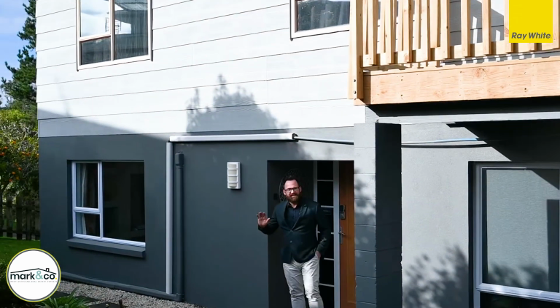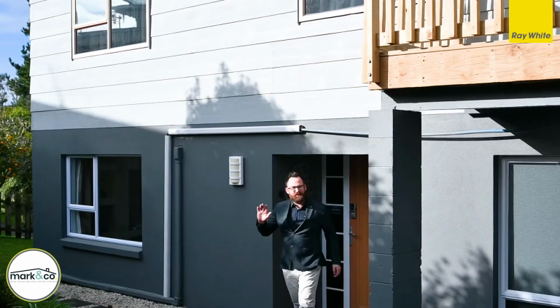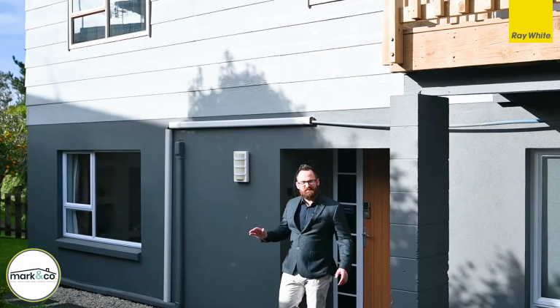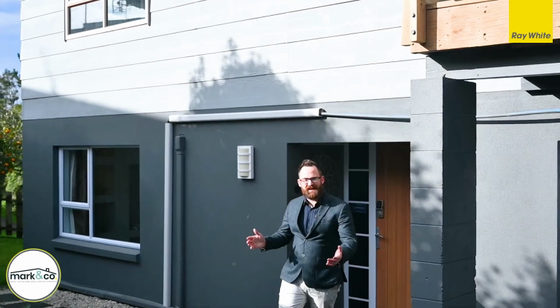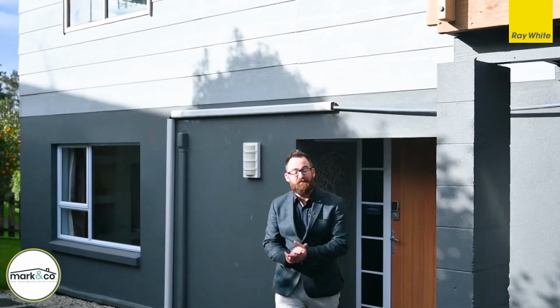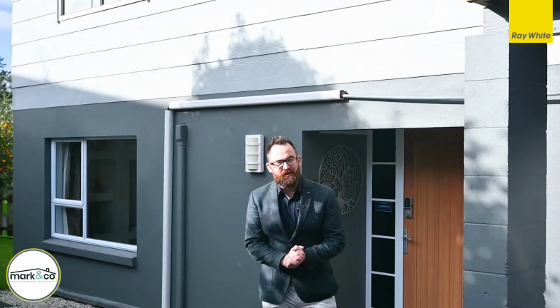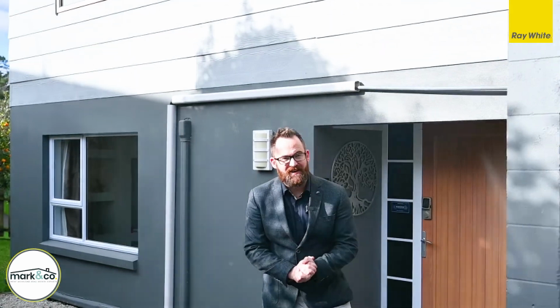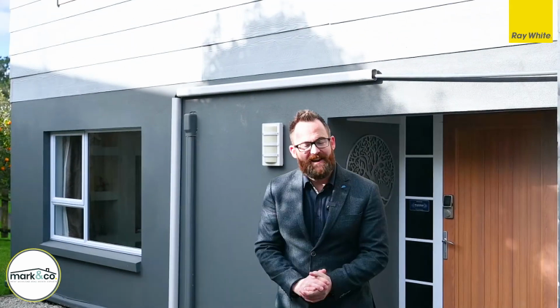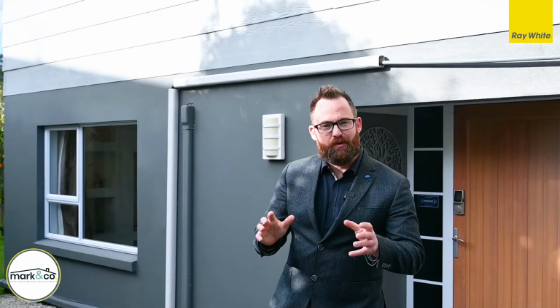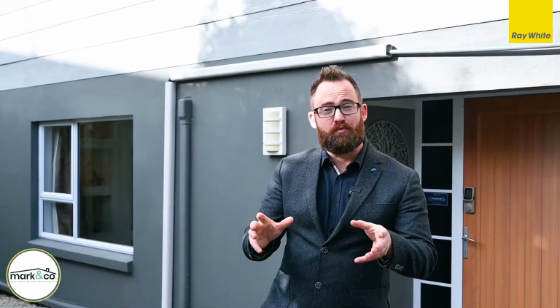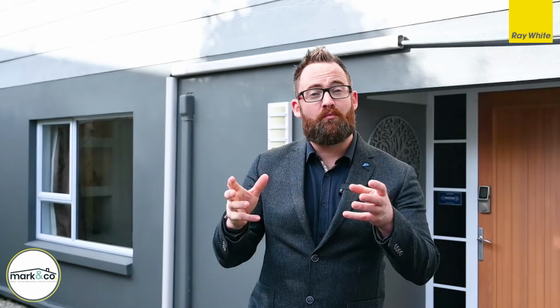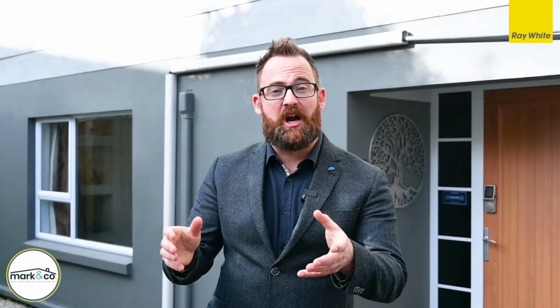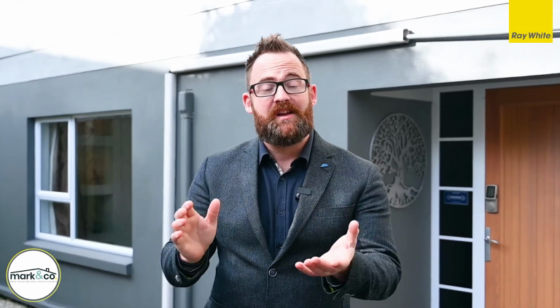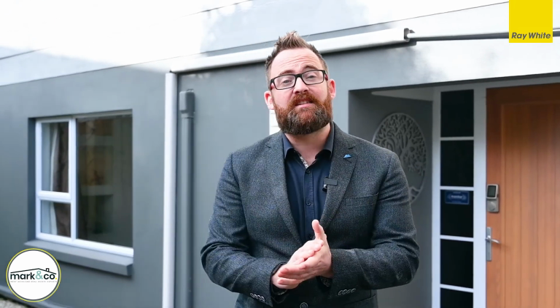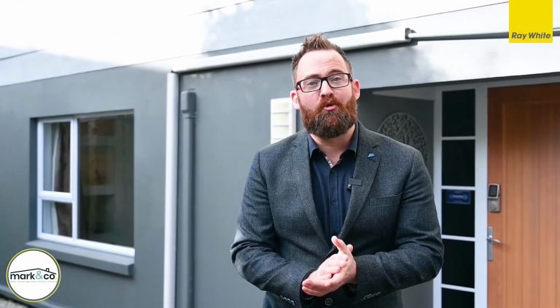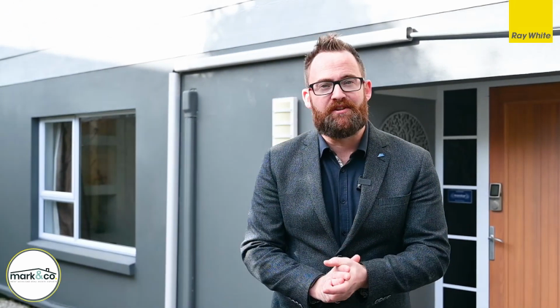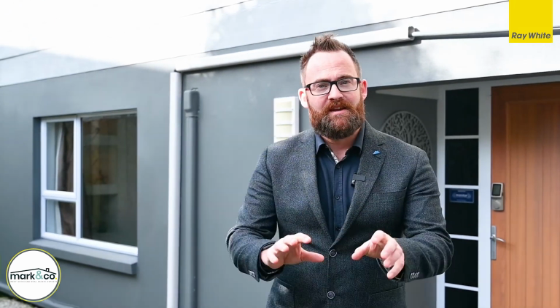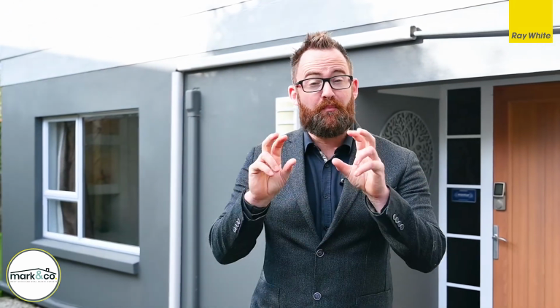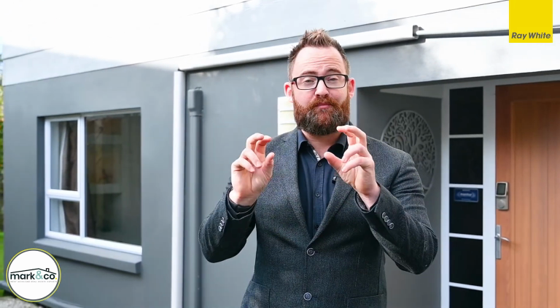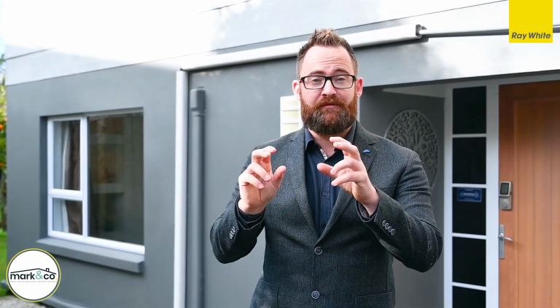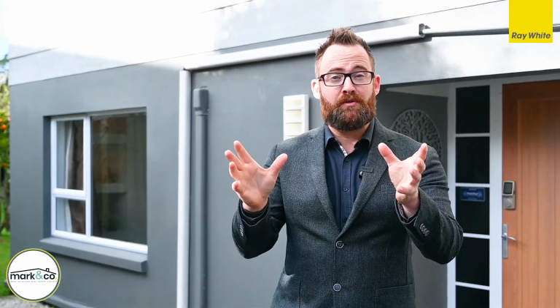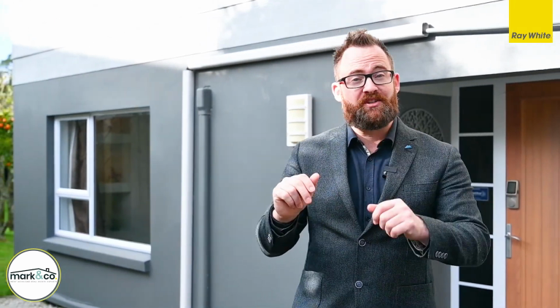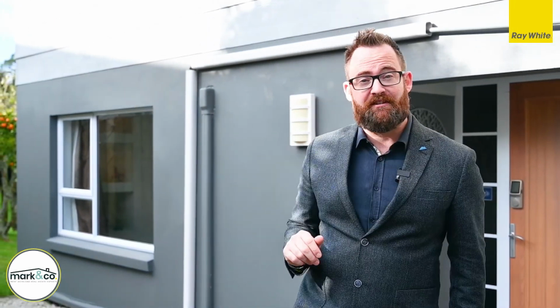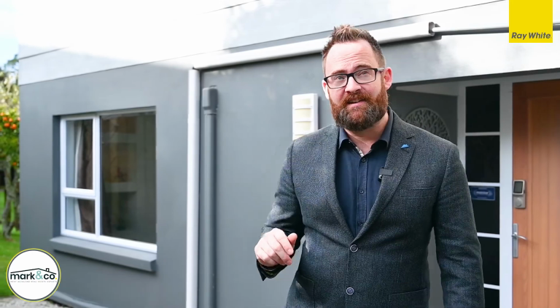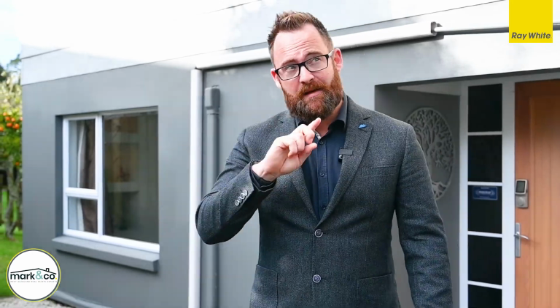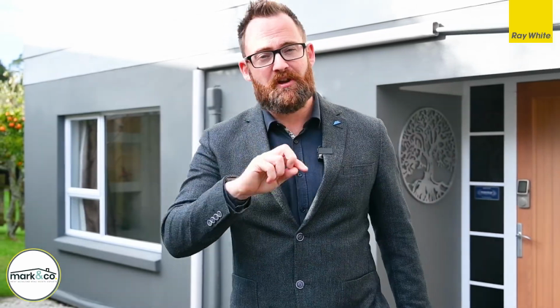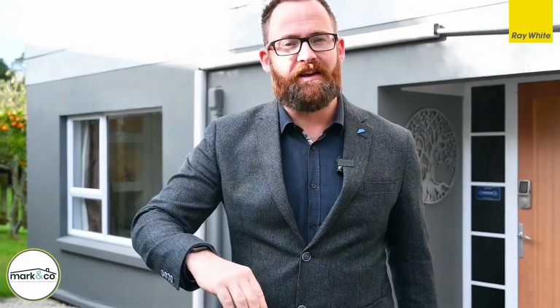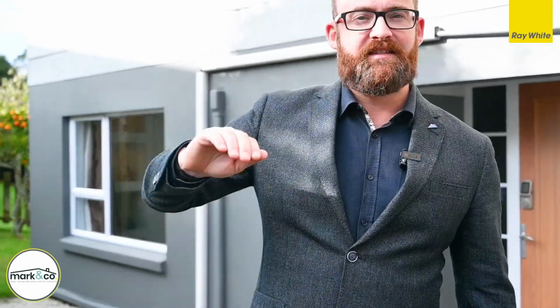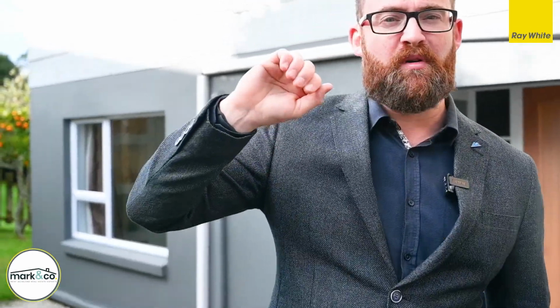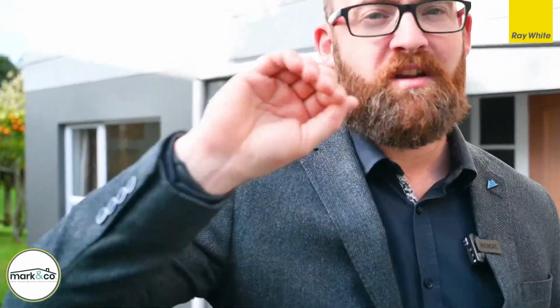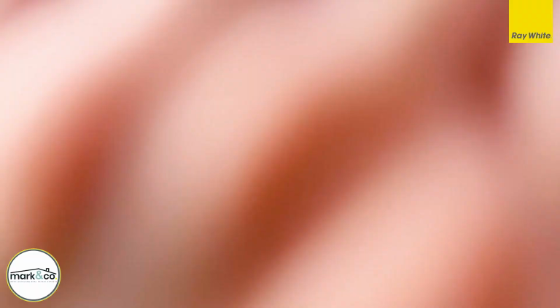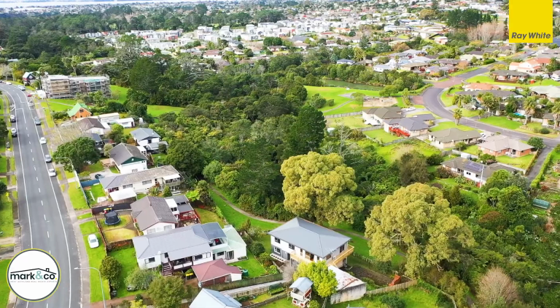Hi folks, Mark here from Mark & Cole and Ray White. Today's property tour, we're in West Harbour at 99 Aurel Avenue. We've got a big property for you to view, so make sure you stick around to the end. Before you go inside, take a look from above while I tell you about the property.